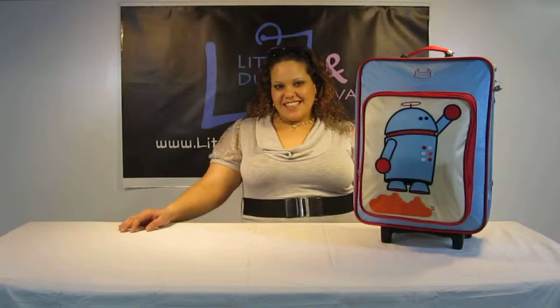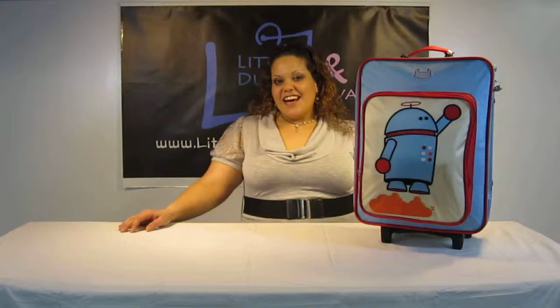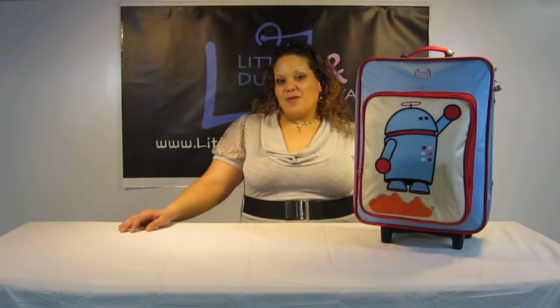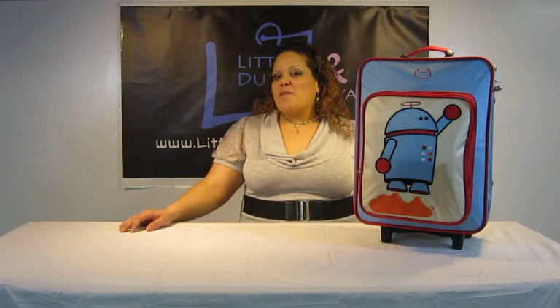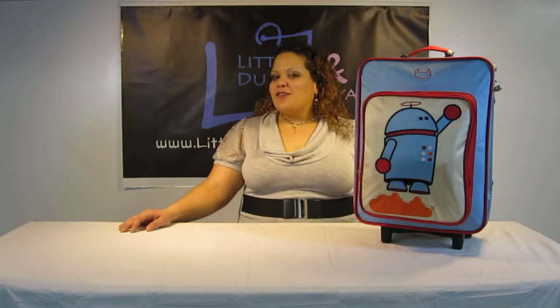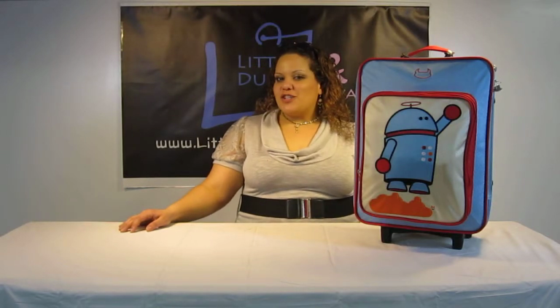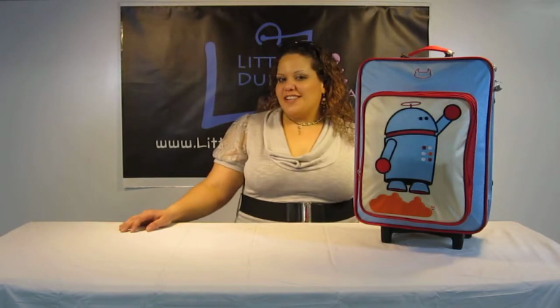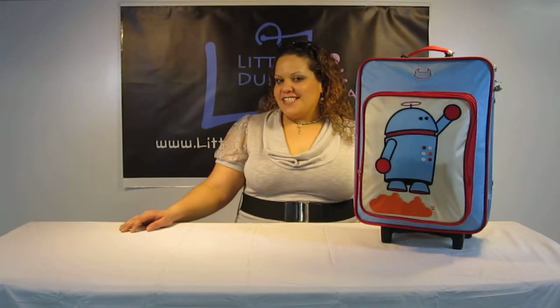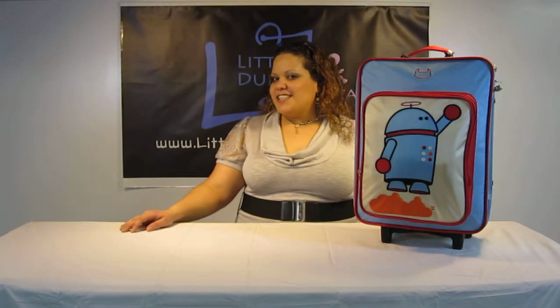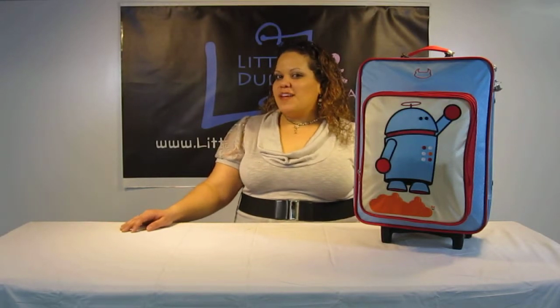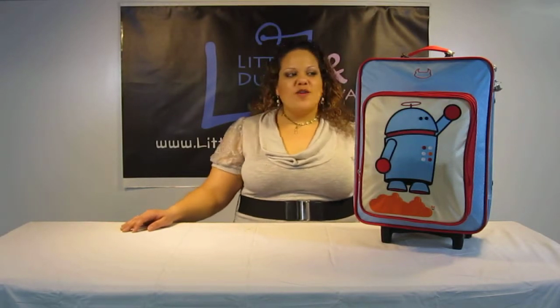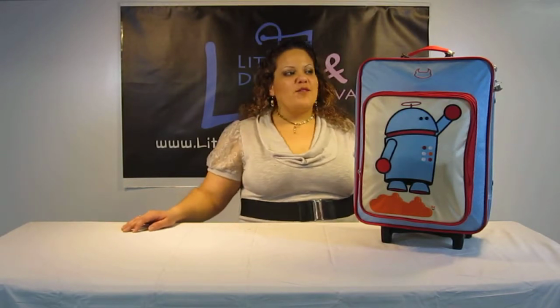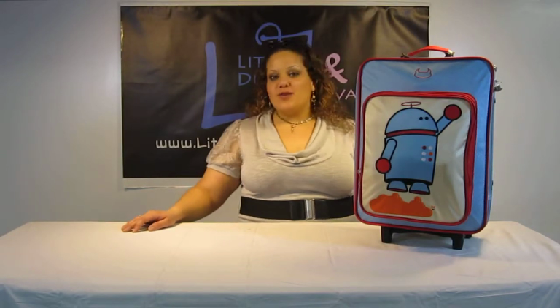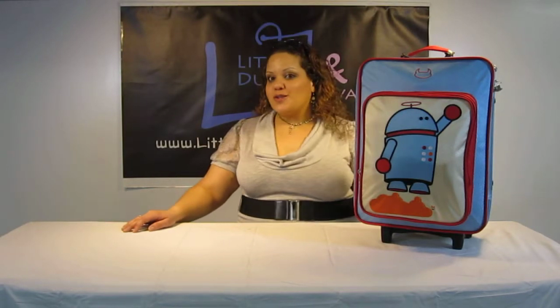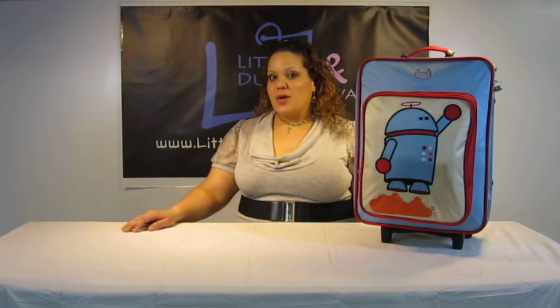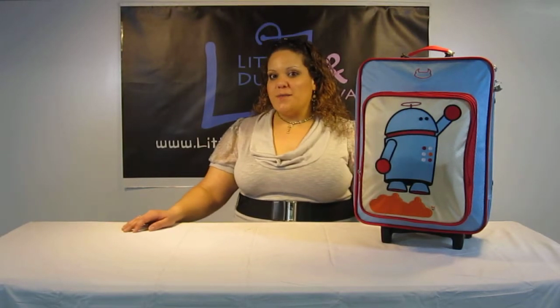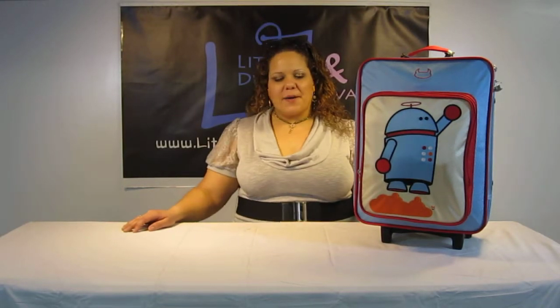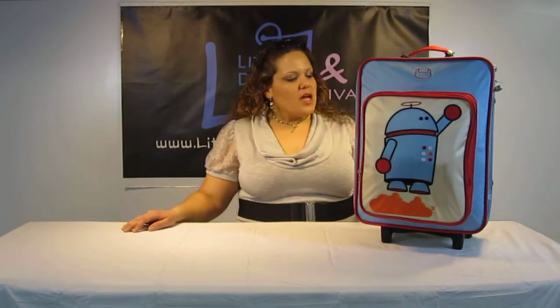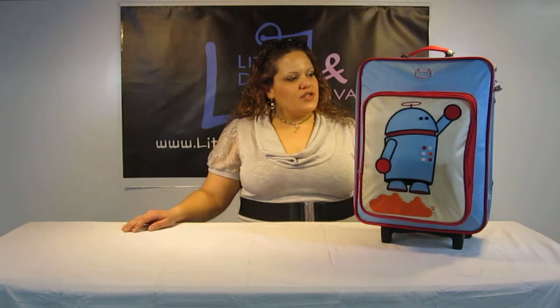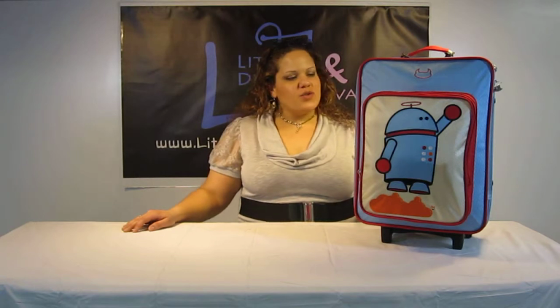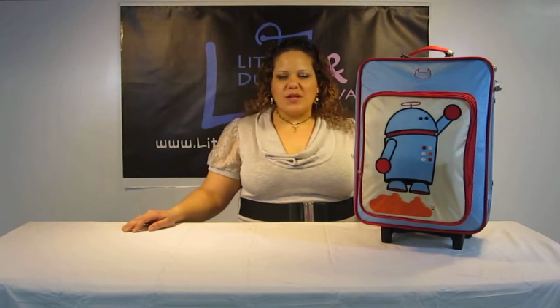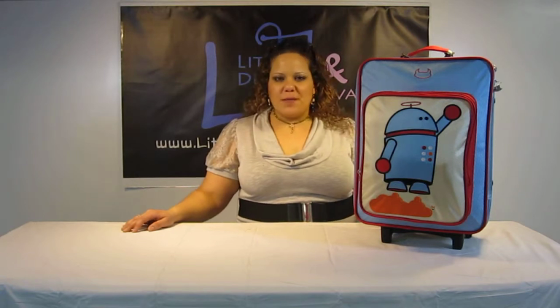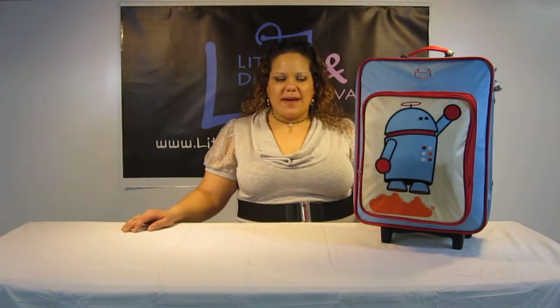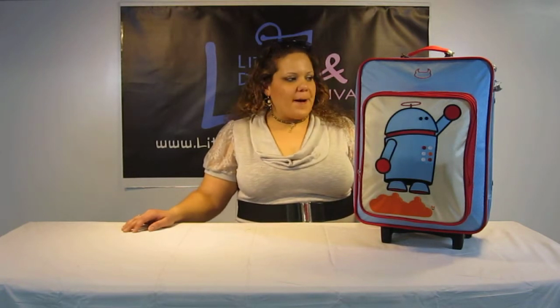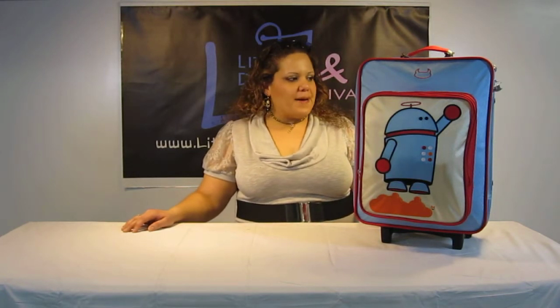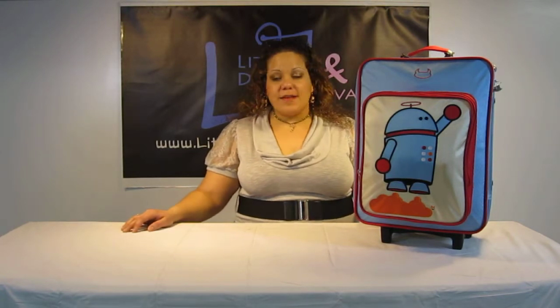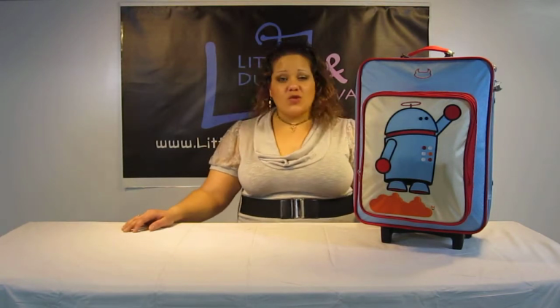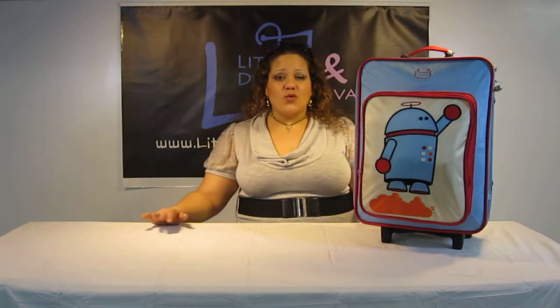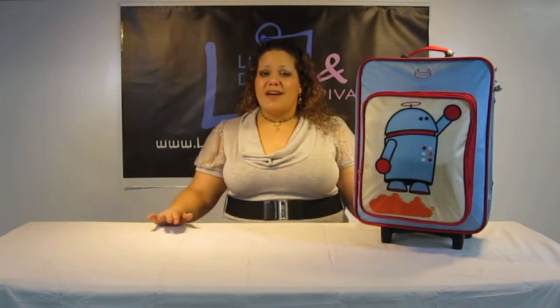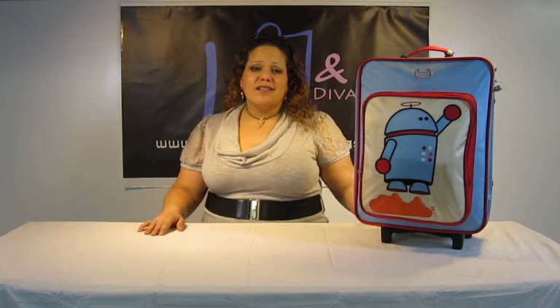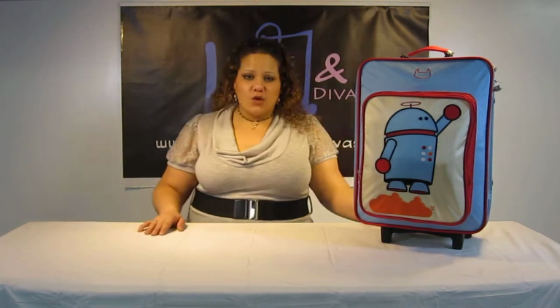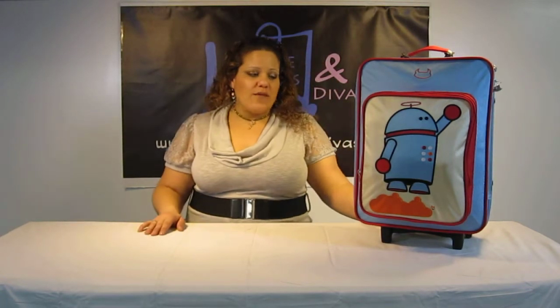Hi everyone, I'm Maya and you're watching LDT TV, and here I have the Beatrix Wheelie Bag. This is just a really great bag and I think it's excellent for travel.